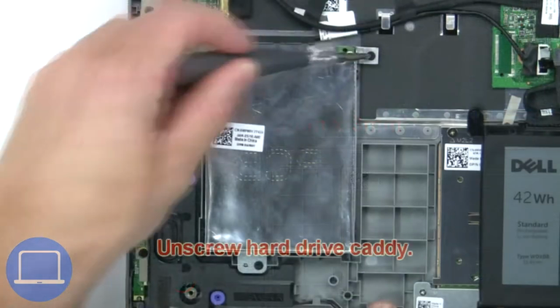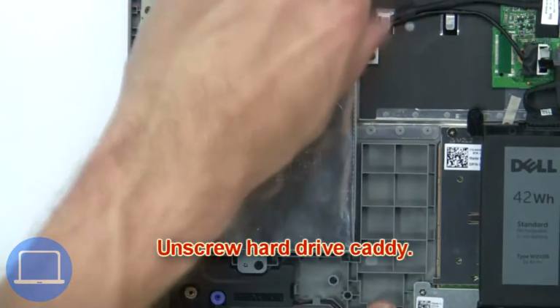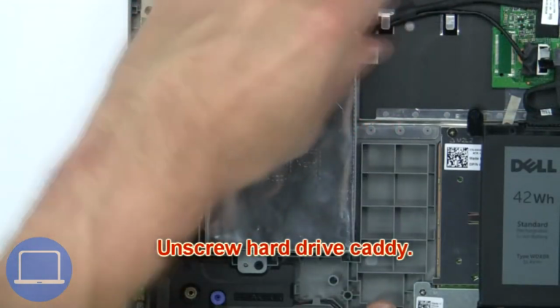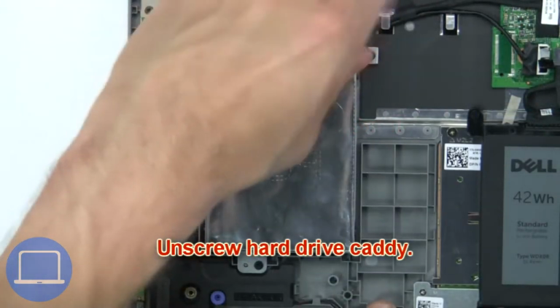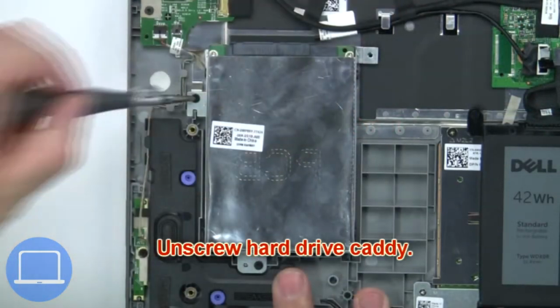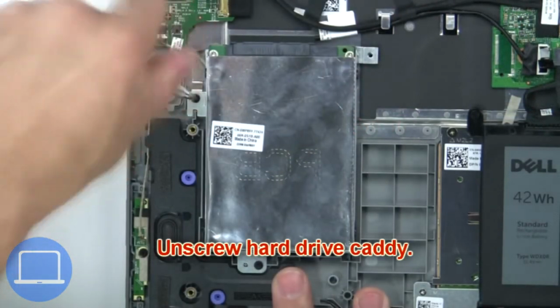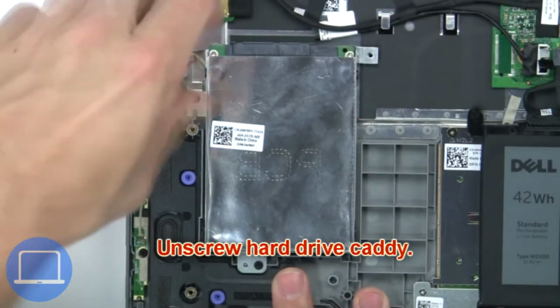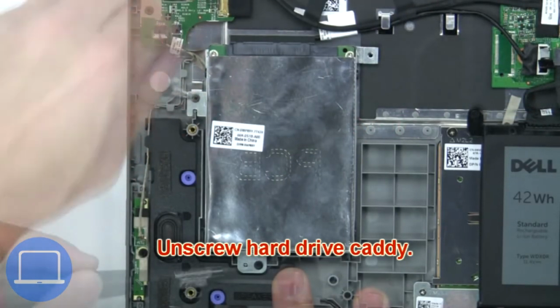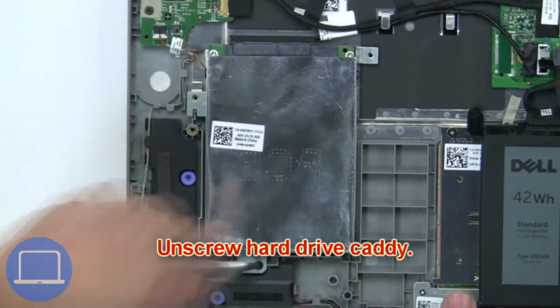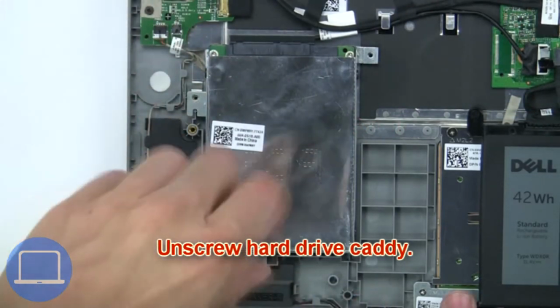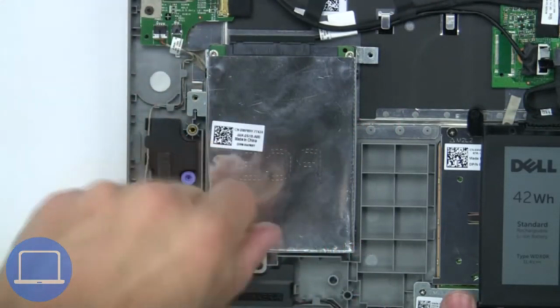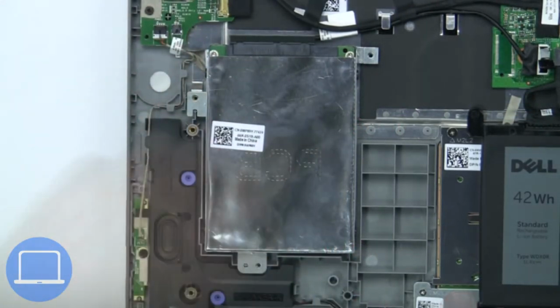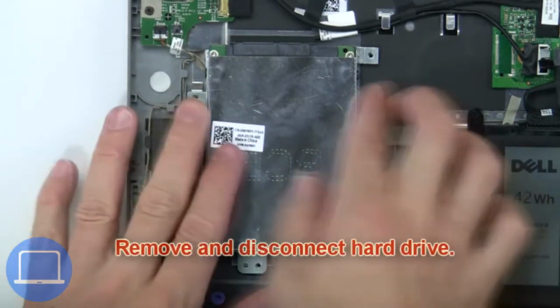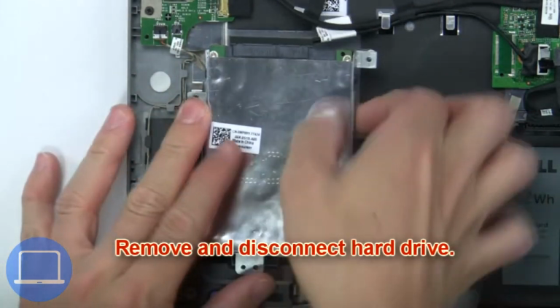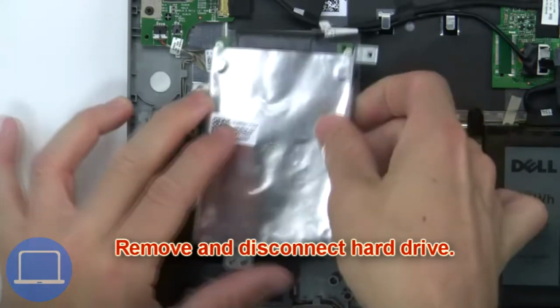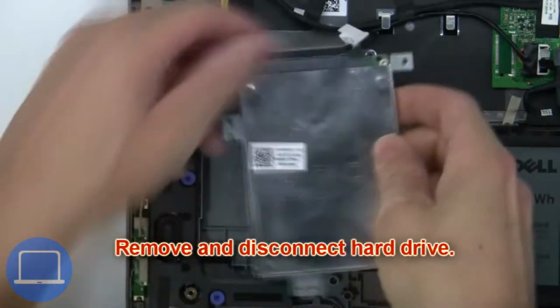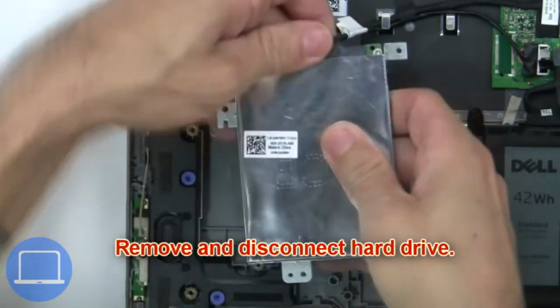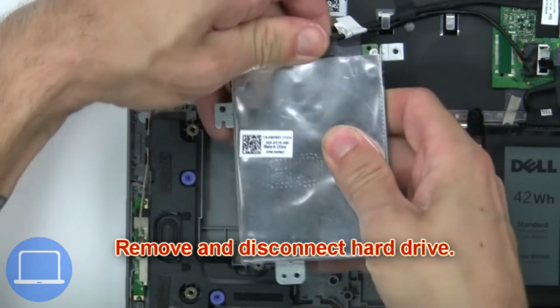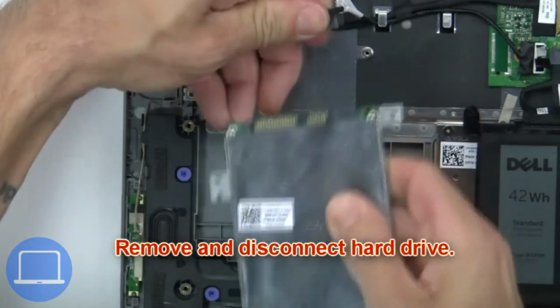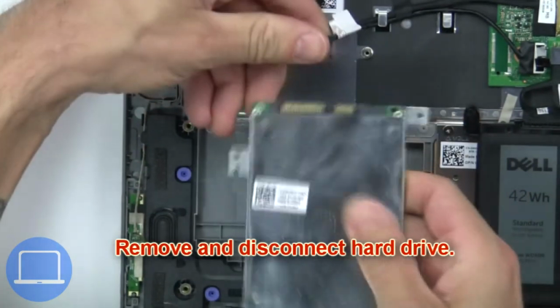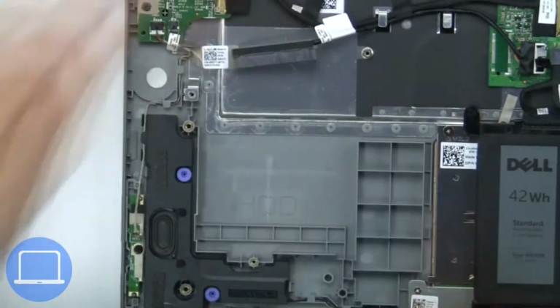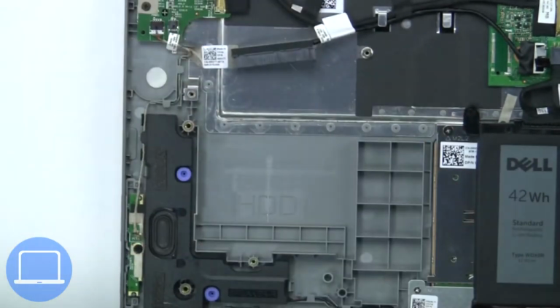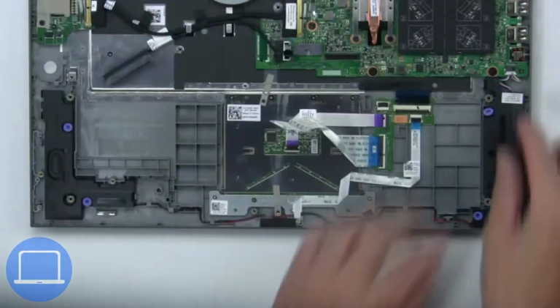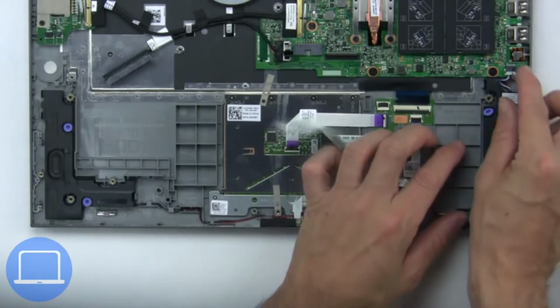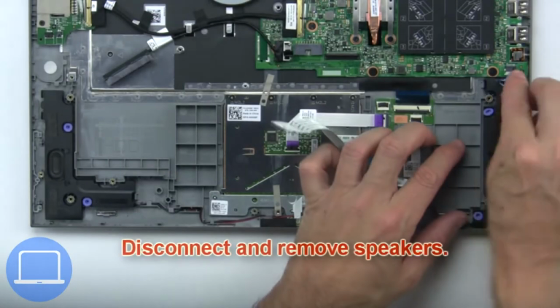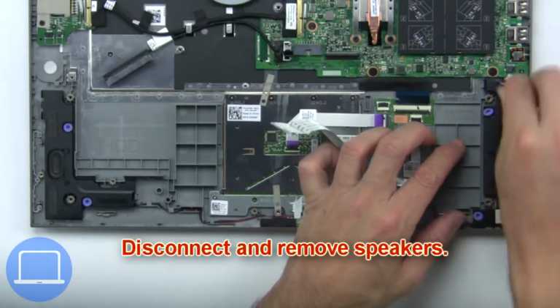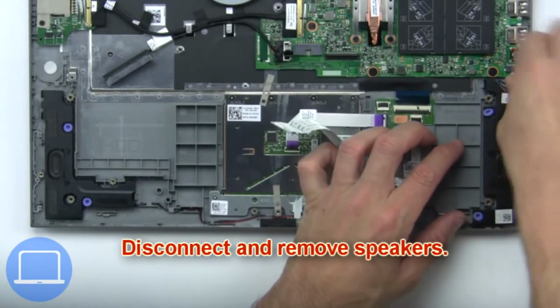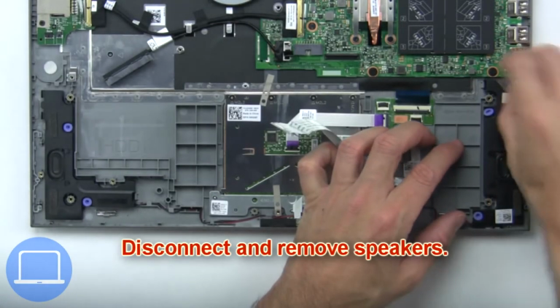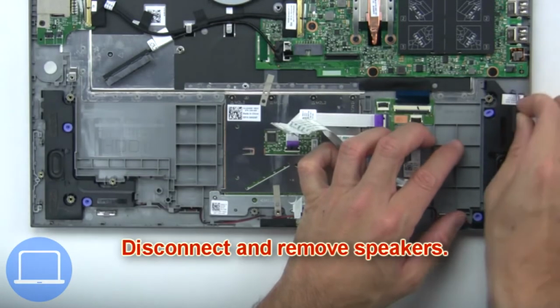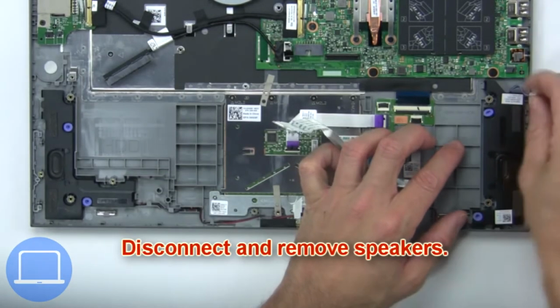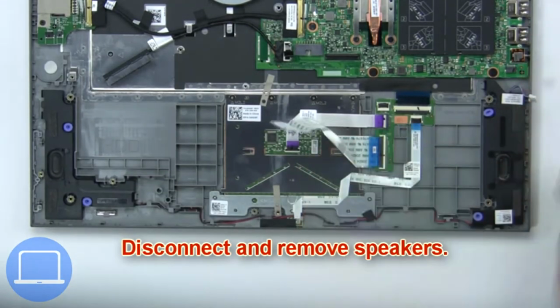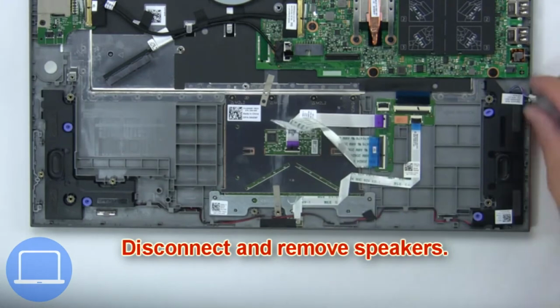Then unscrew the hard drive caddy. Now remove and disconnect the hard drive. Now disconnect and remove the speakers.